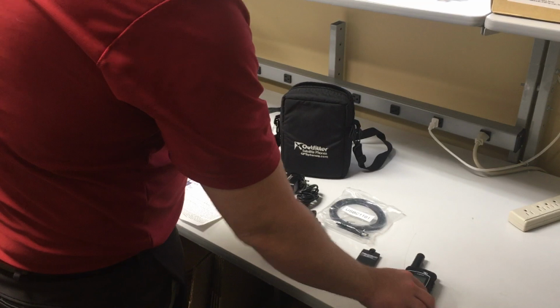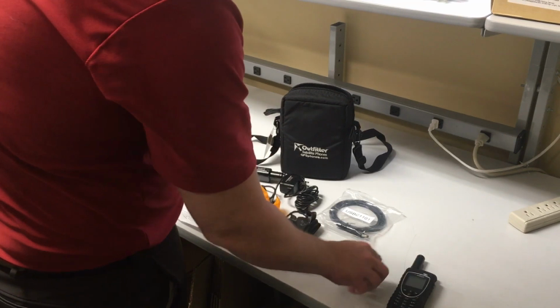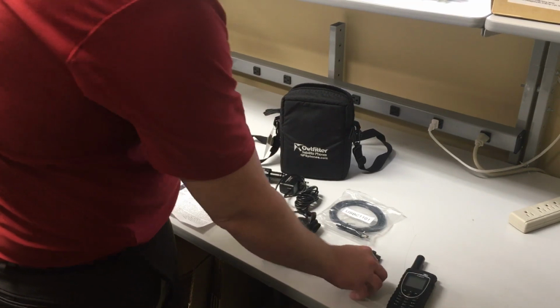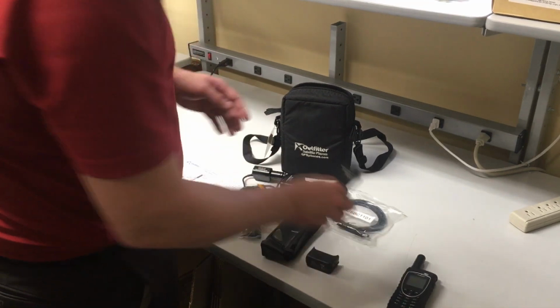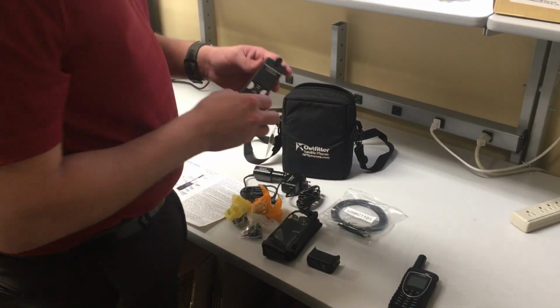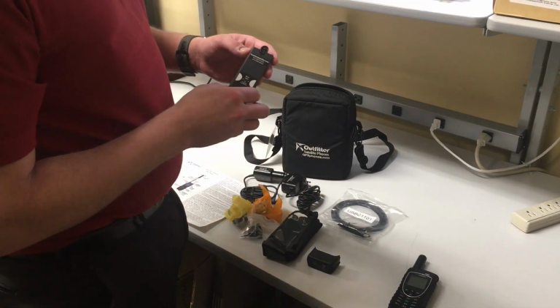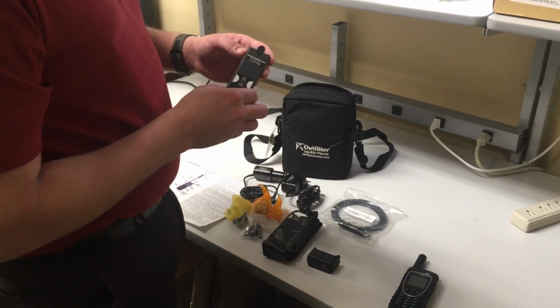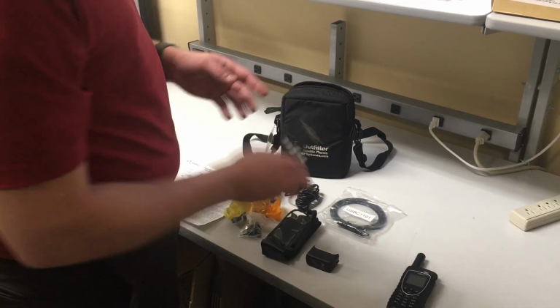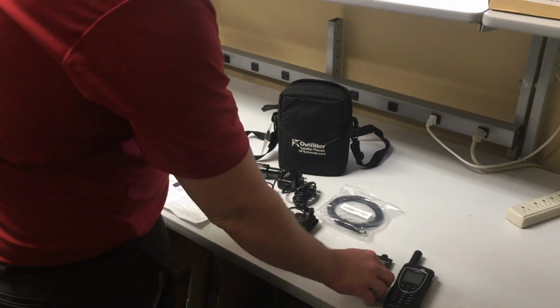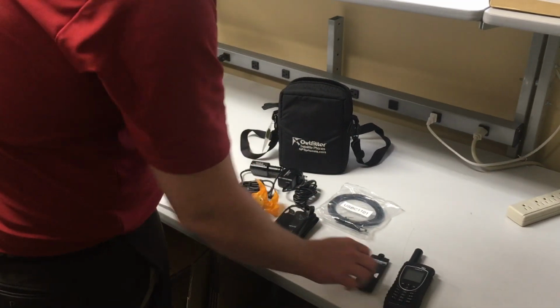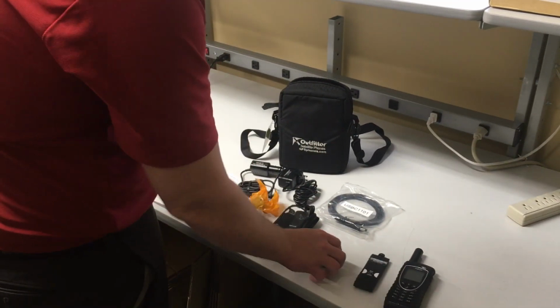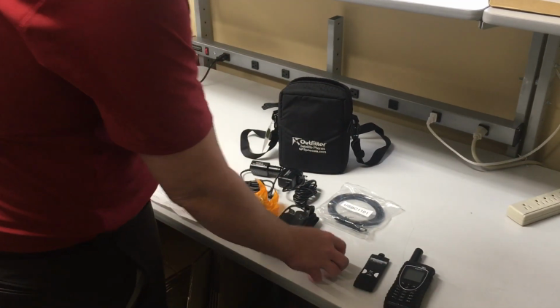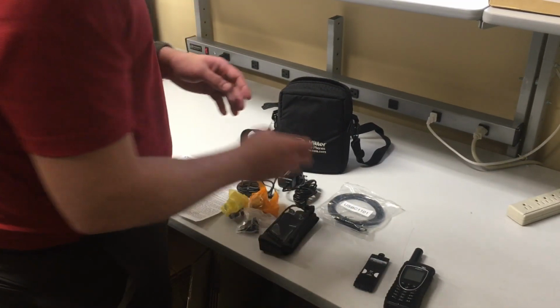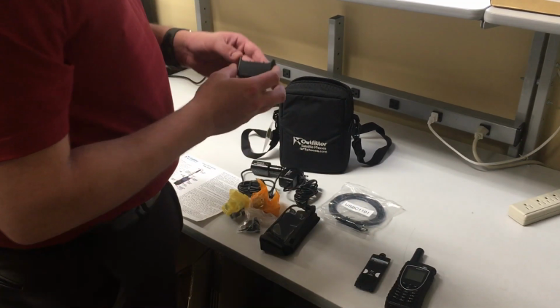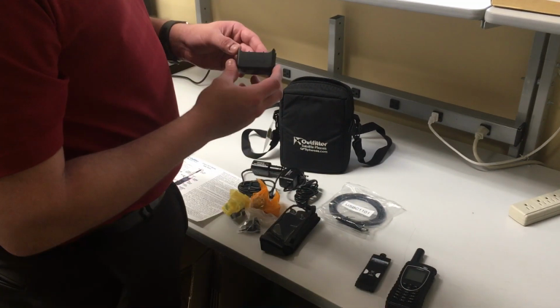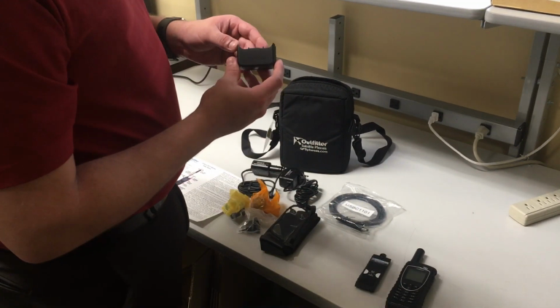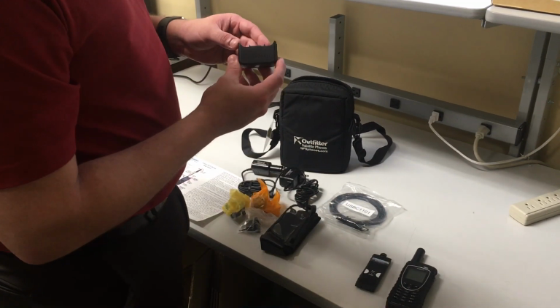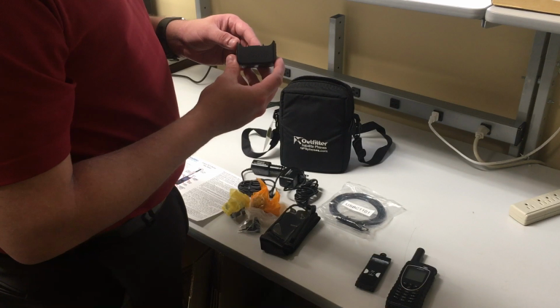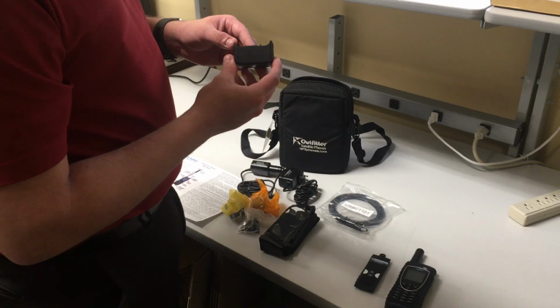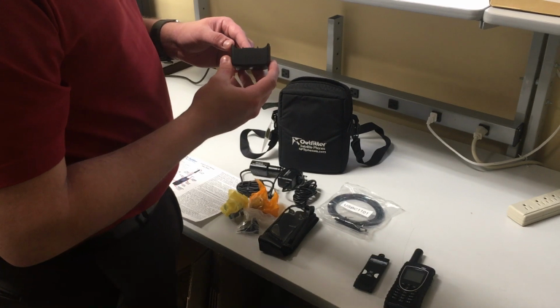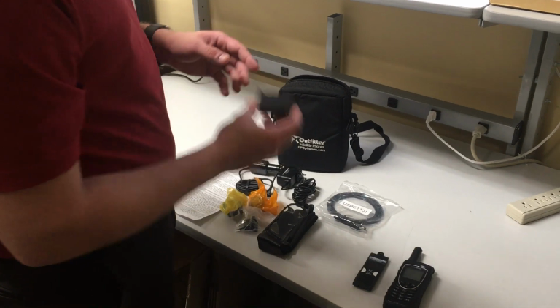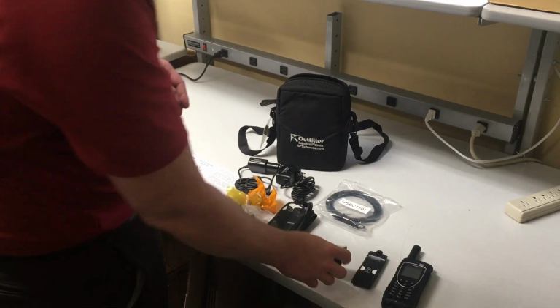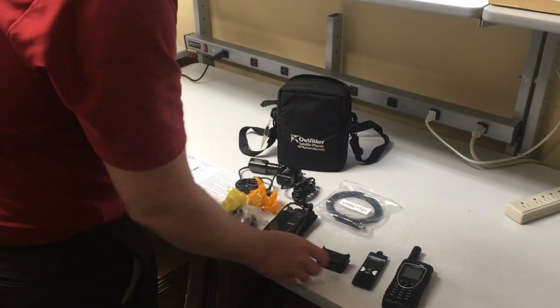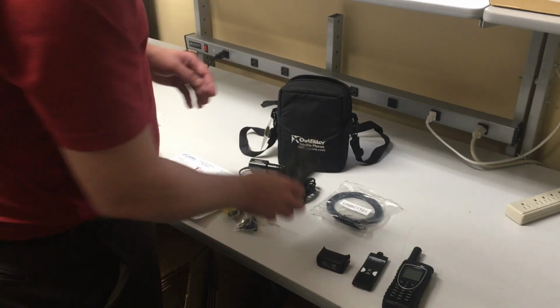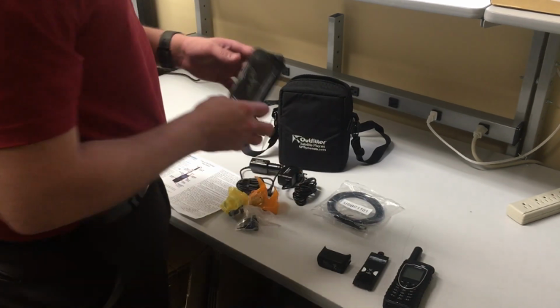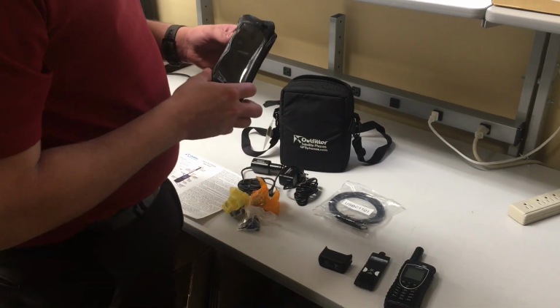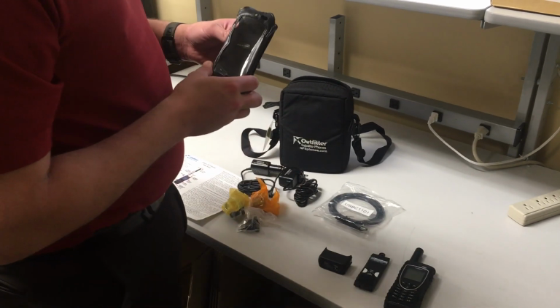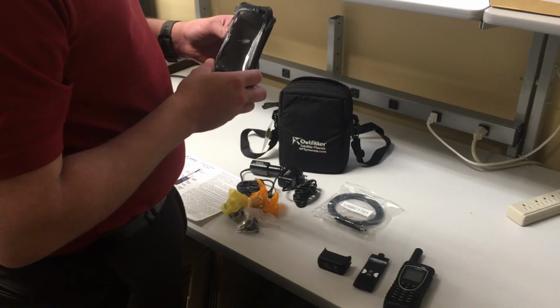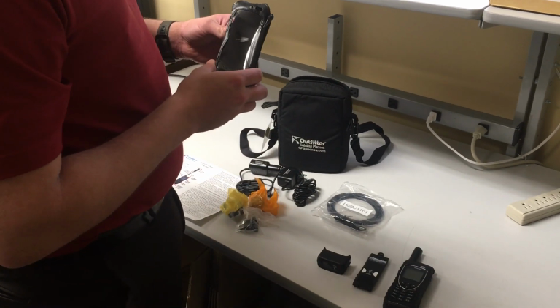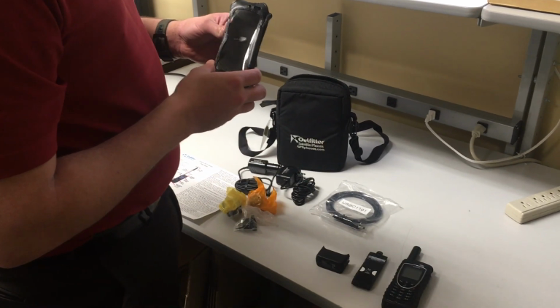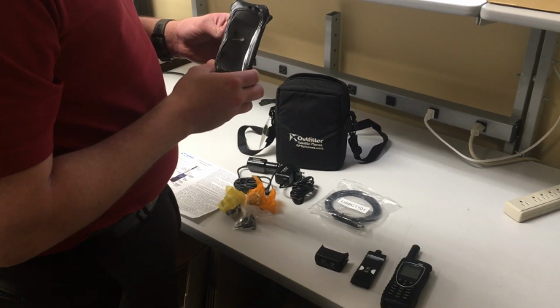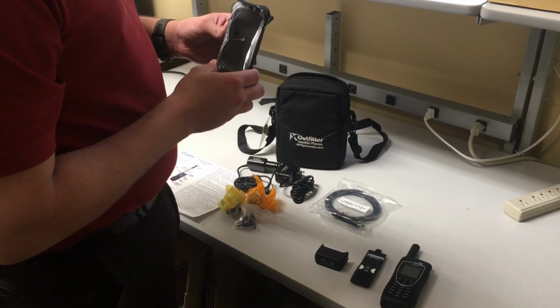You're going to get your battery that comes with that as well, and you're going to get a little charging adapter that you'll need to charge up the phone with, and then you'll have a little leather soft case to put your phone in.